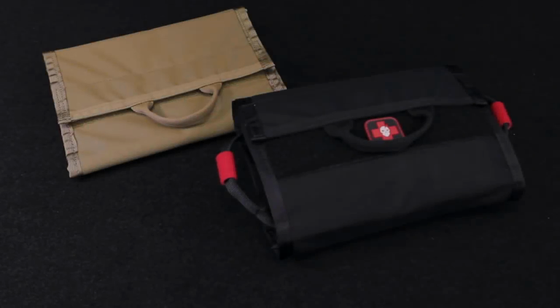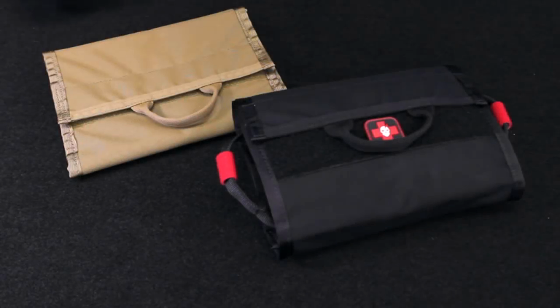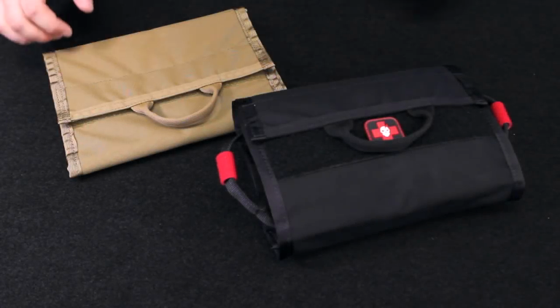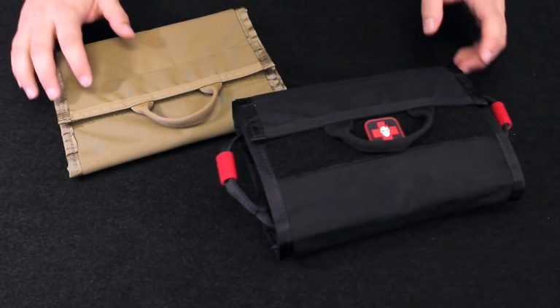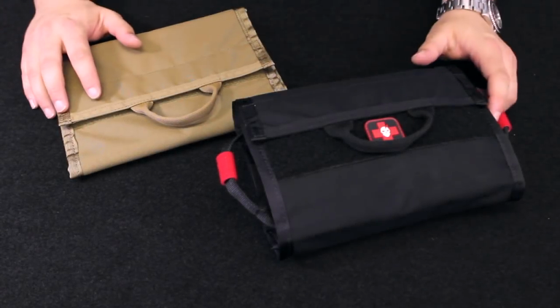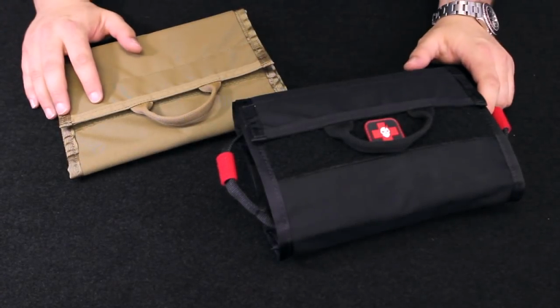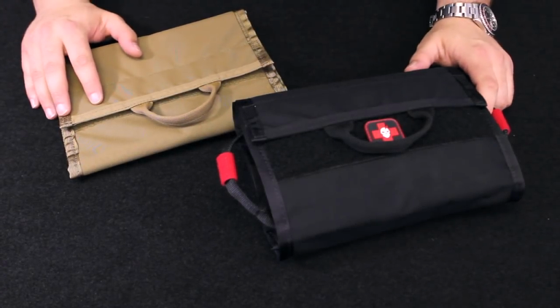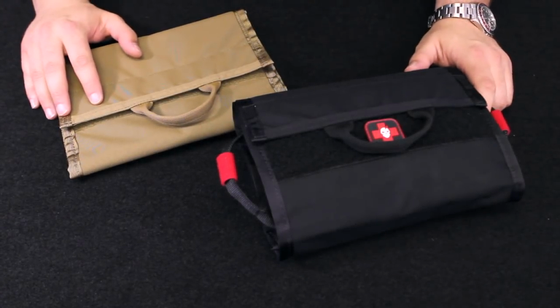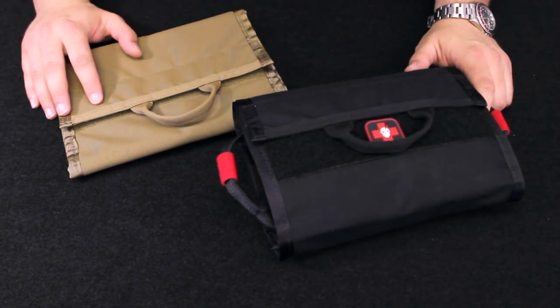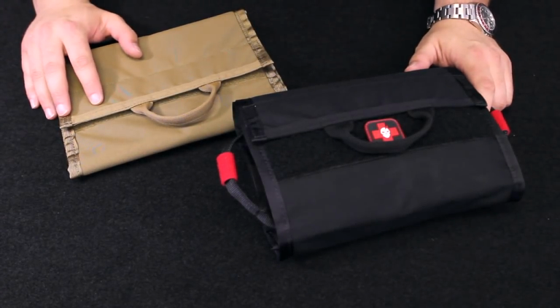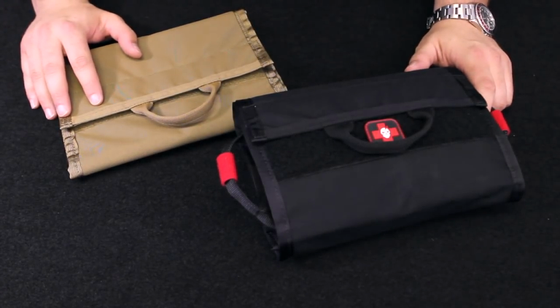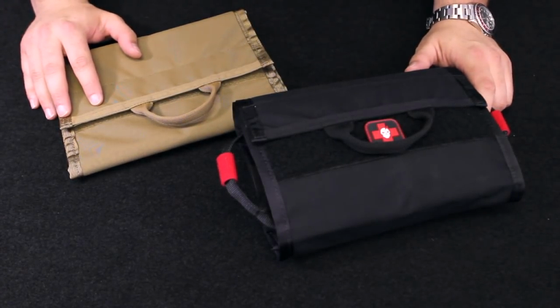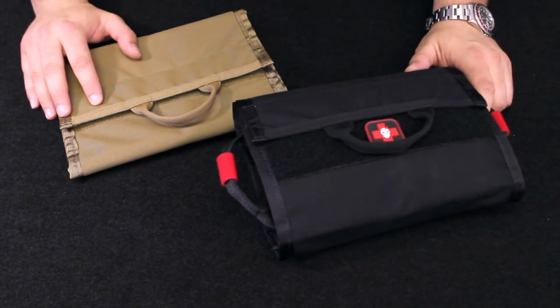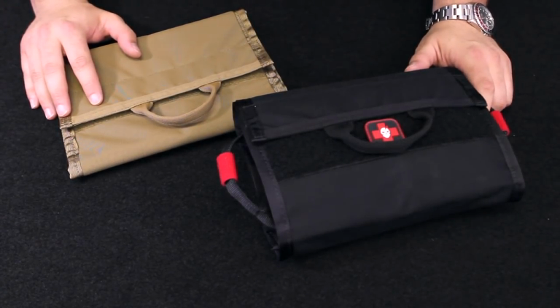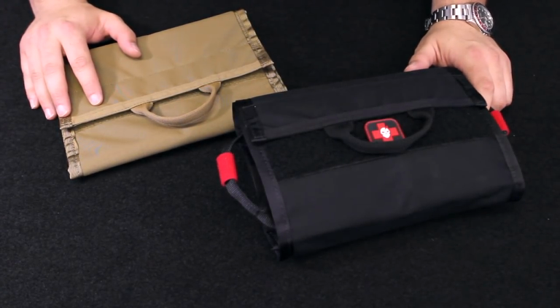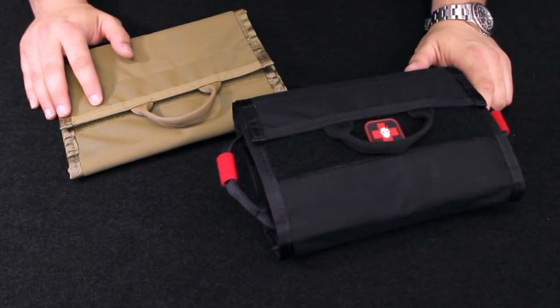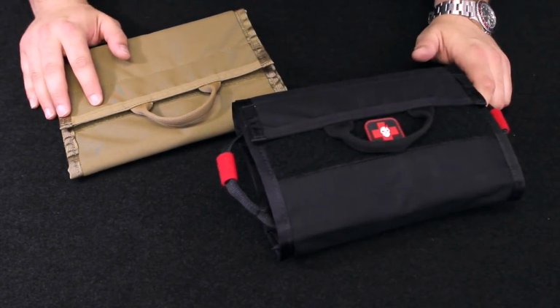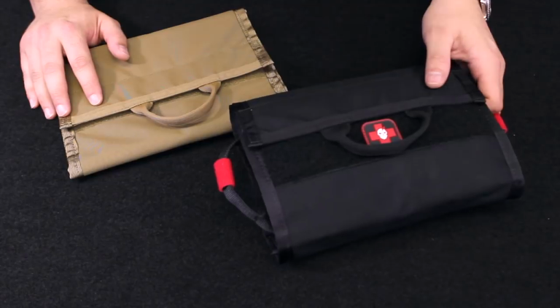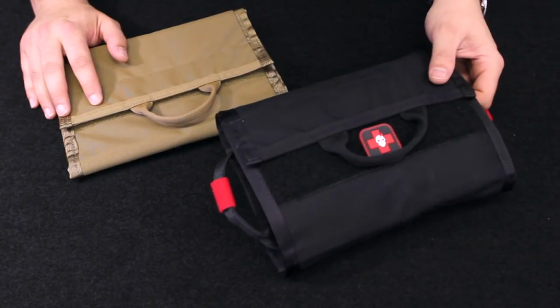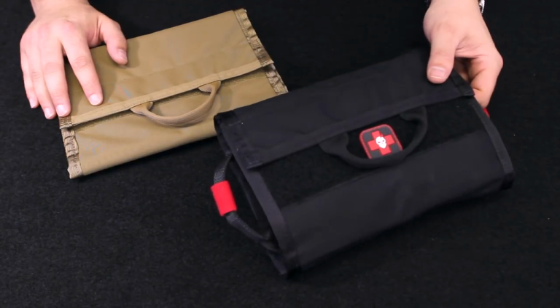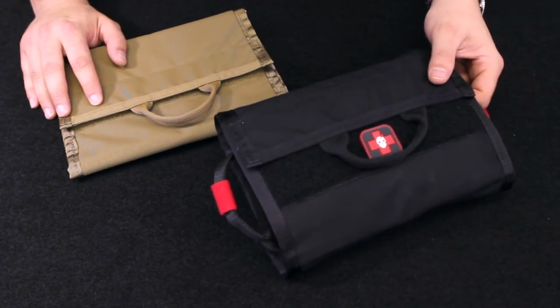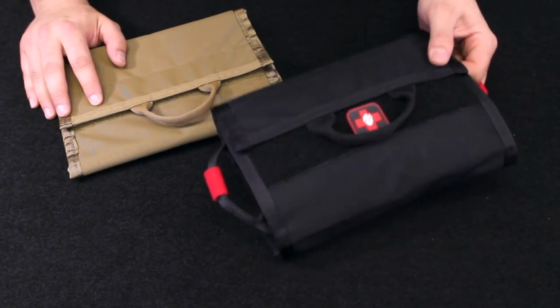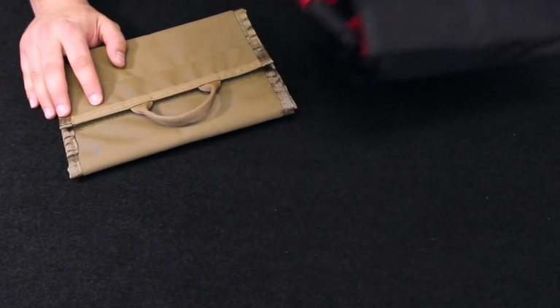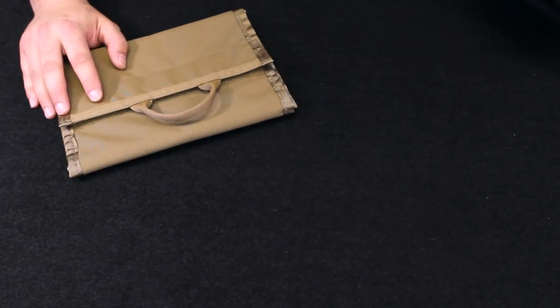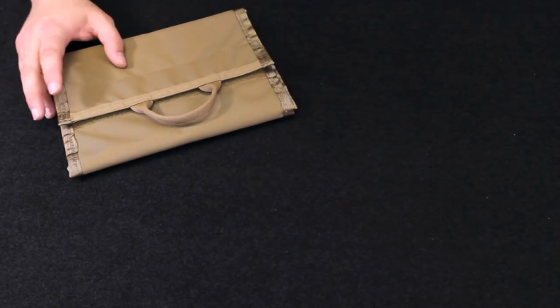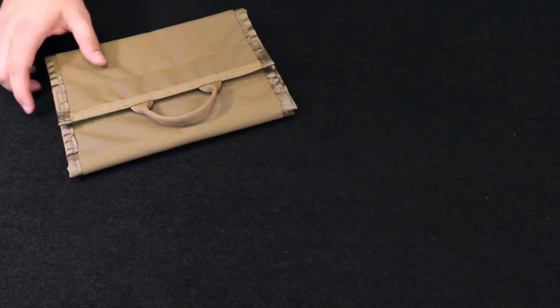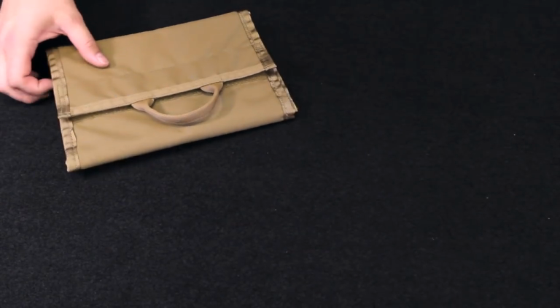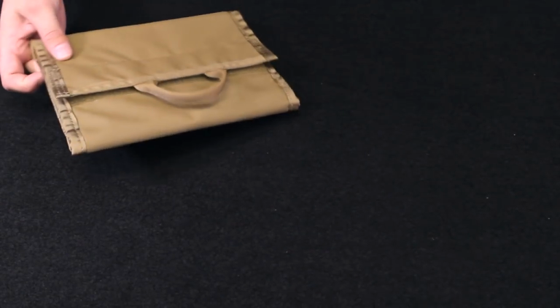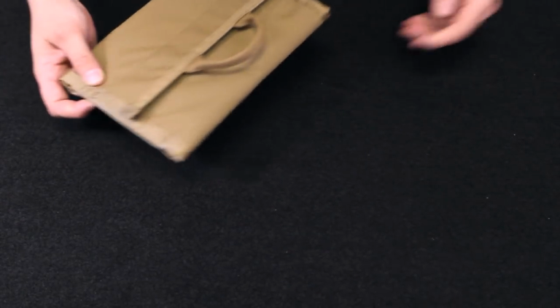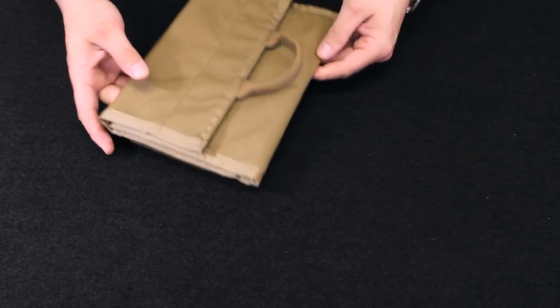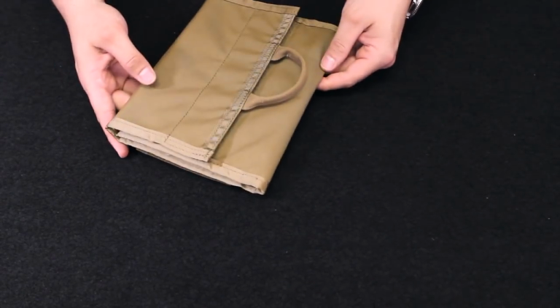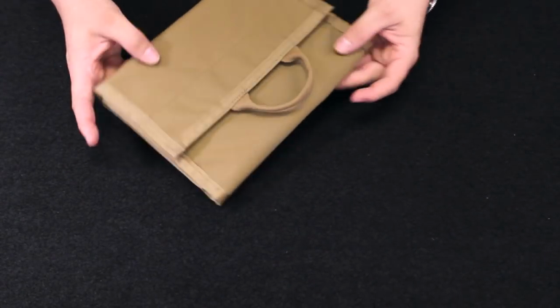What's up guys? Welcome to the ITS store where we get you the gear you need to get up, get out and get after it. Today we are taking a look at the ITS Foldenizer — so we are not organizing gear, we are foldenizing it.